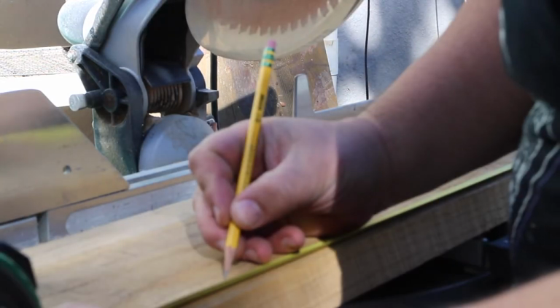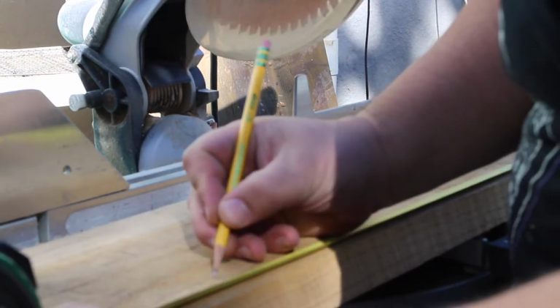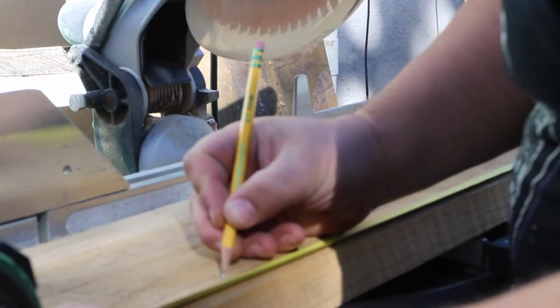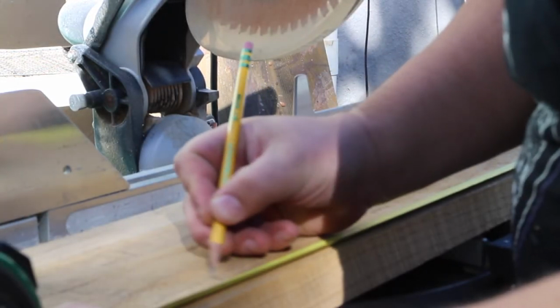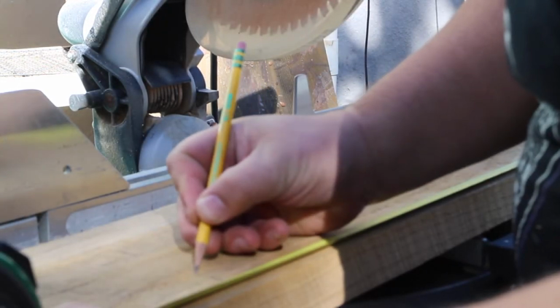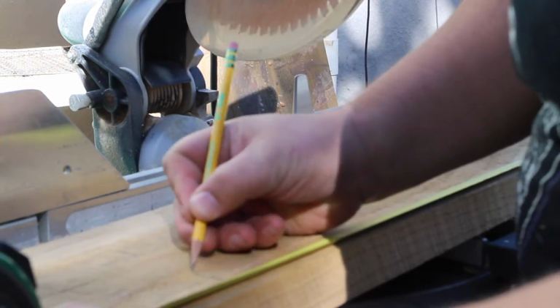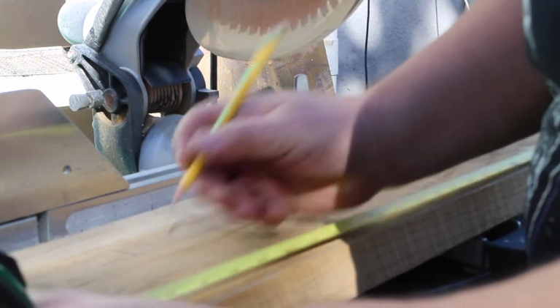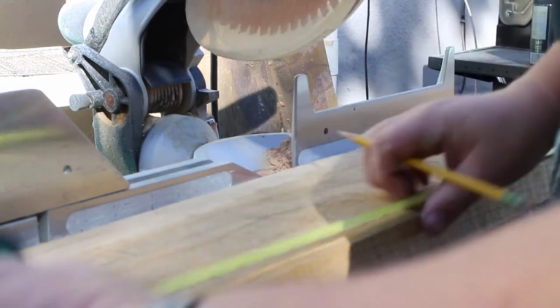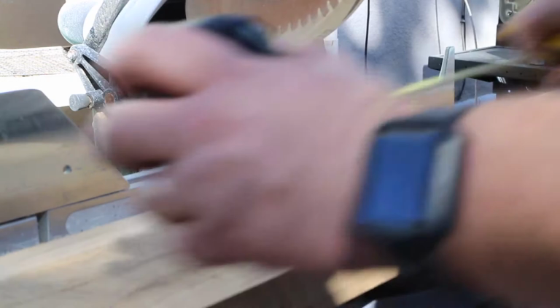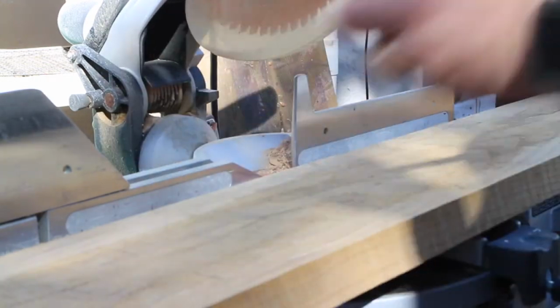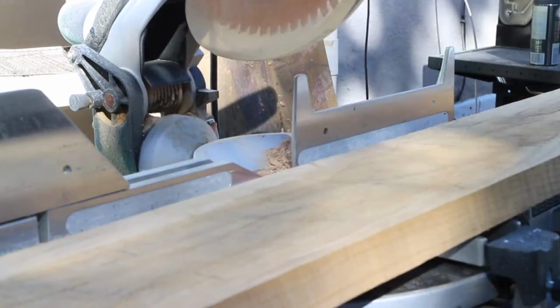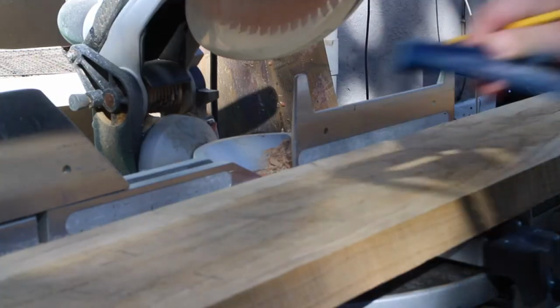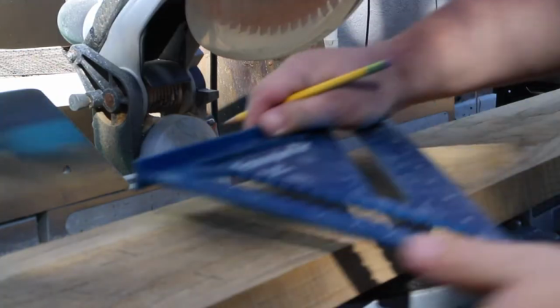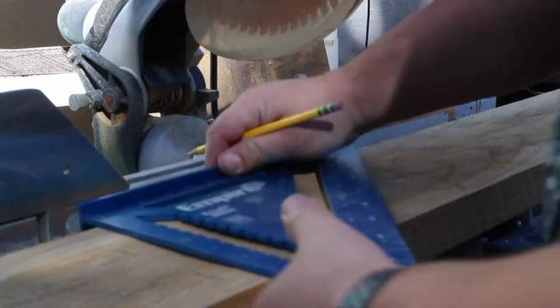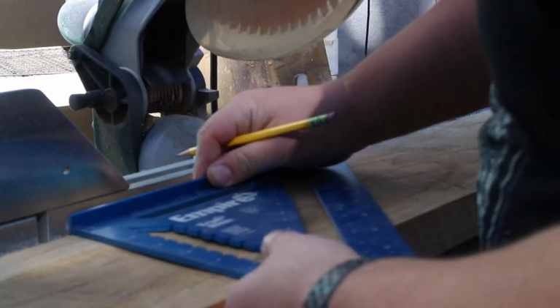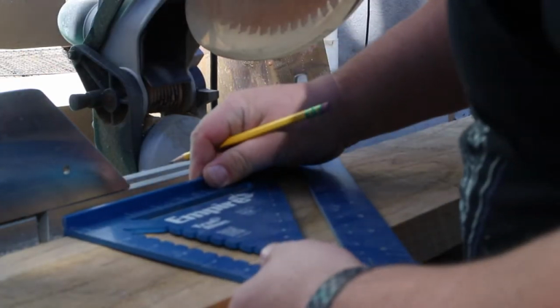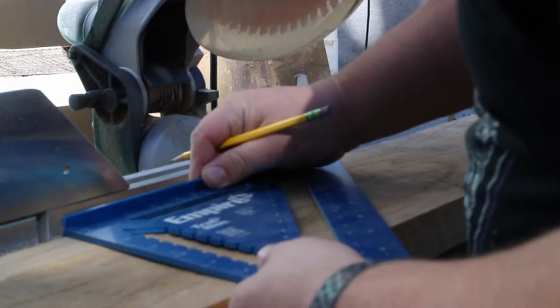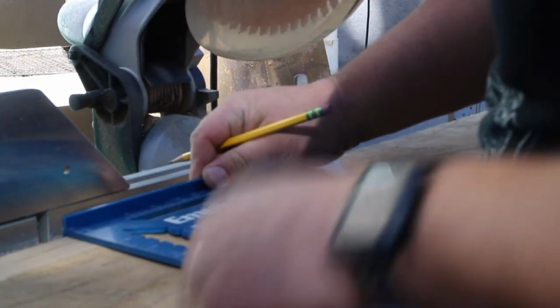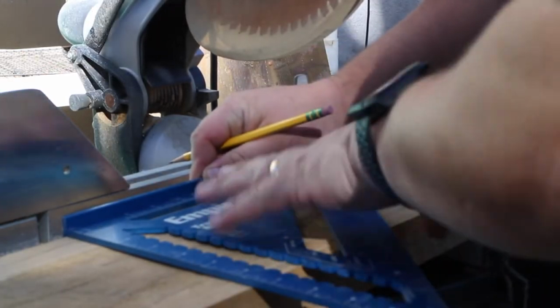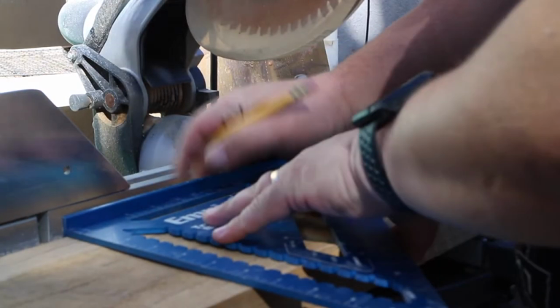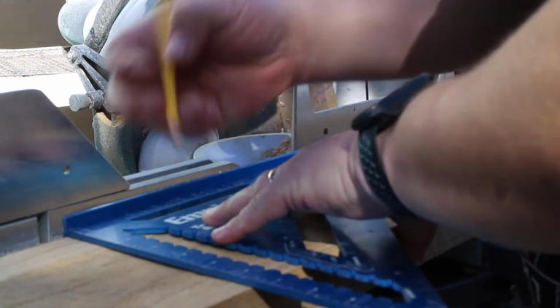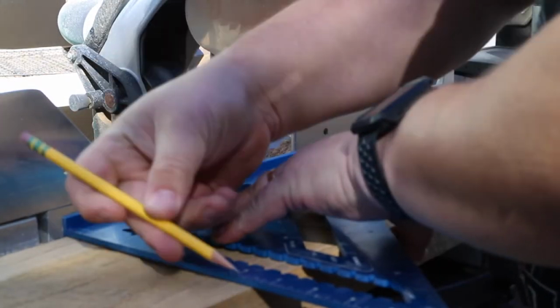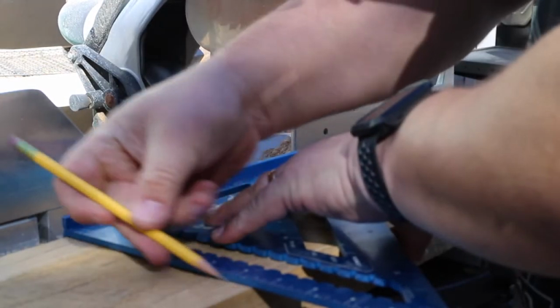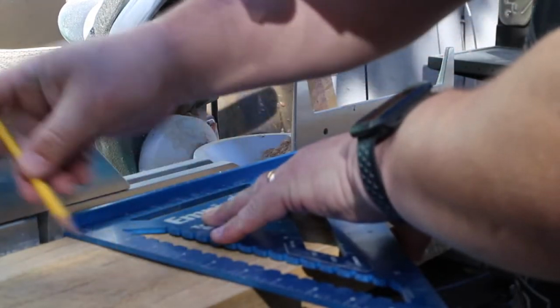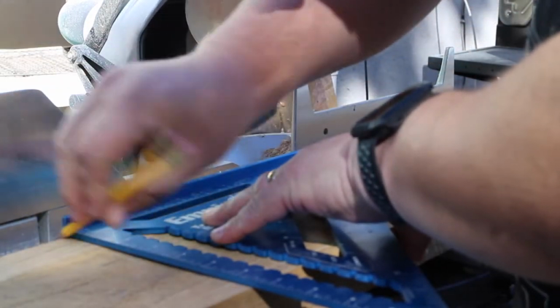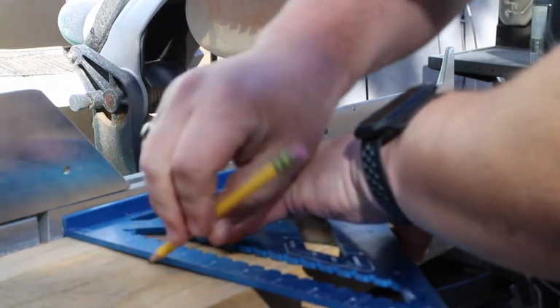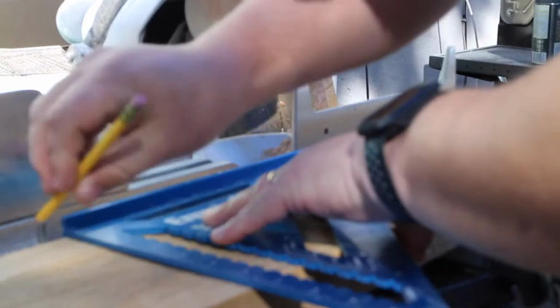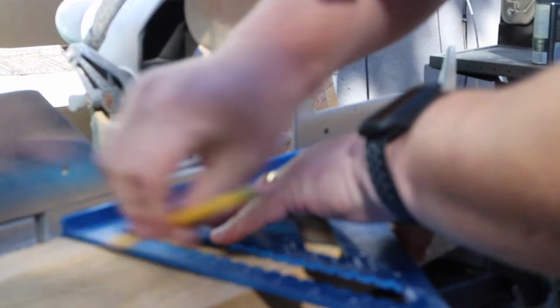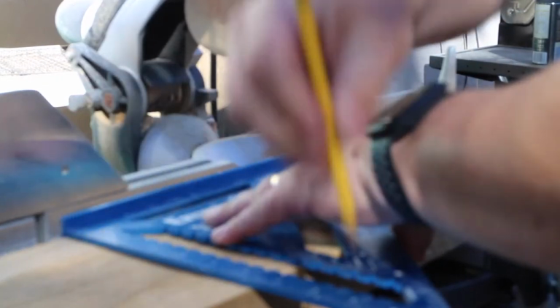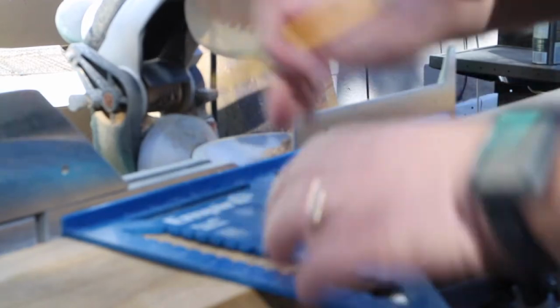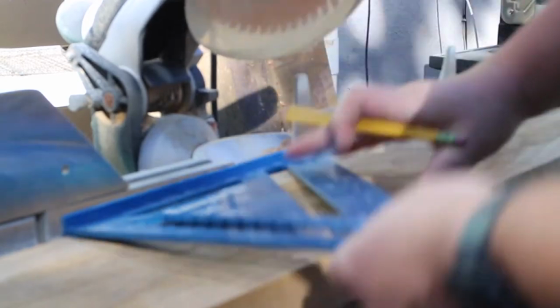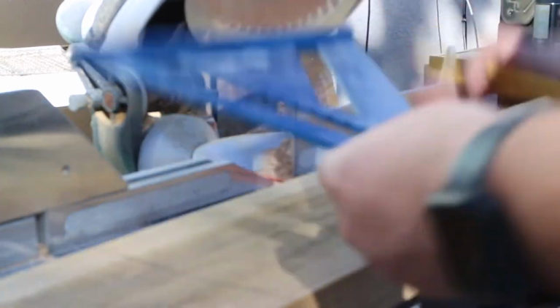Once I had some mock-ups done, I sent those off to her, went back and forth a little bit making some small adjustments. And then once that was ready, I was ready to build the blank.